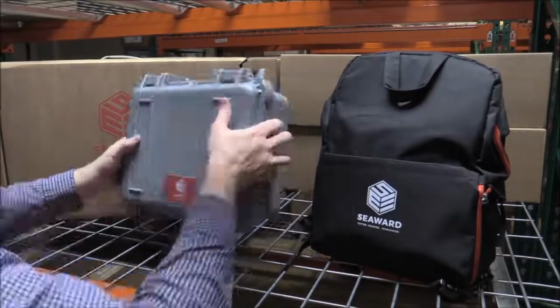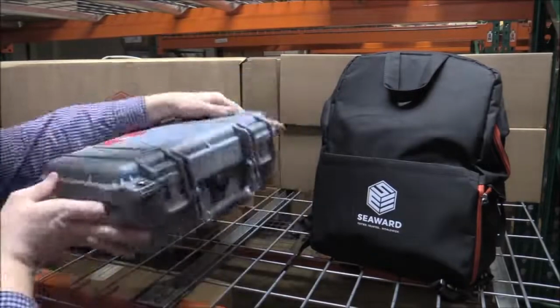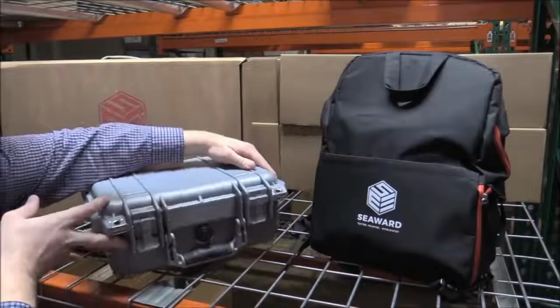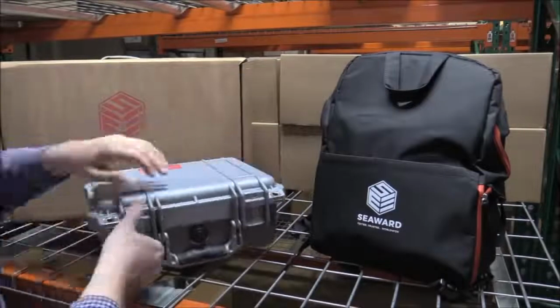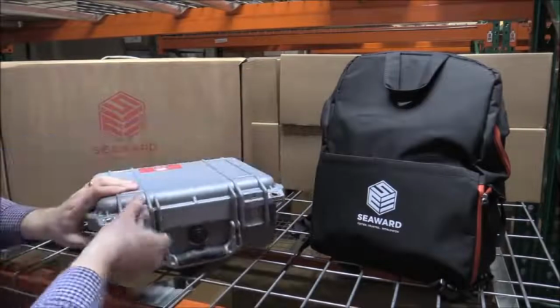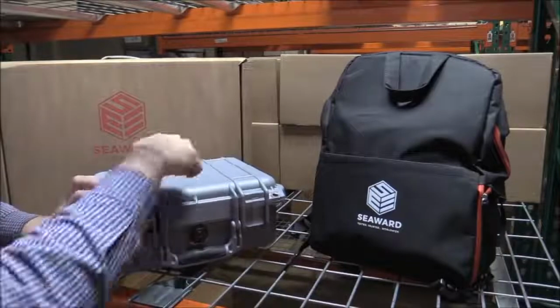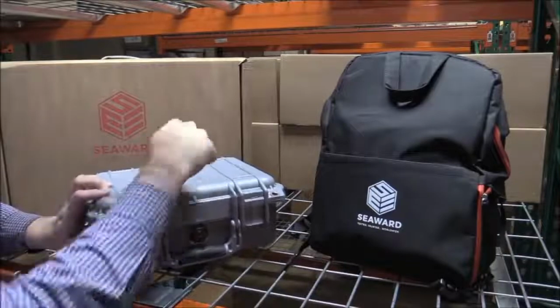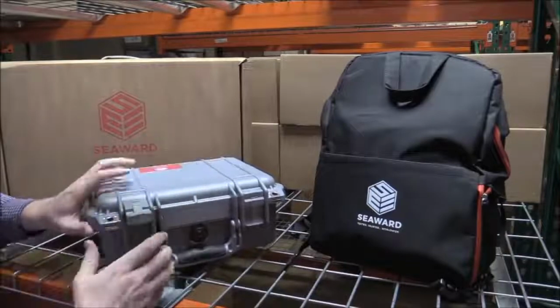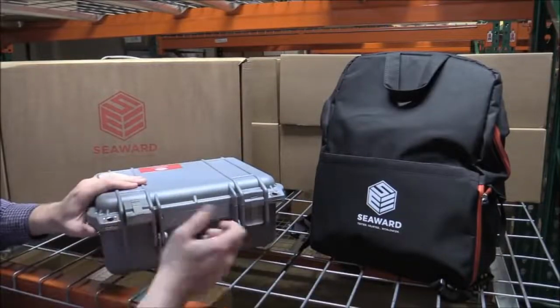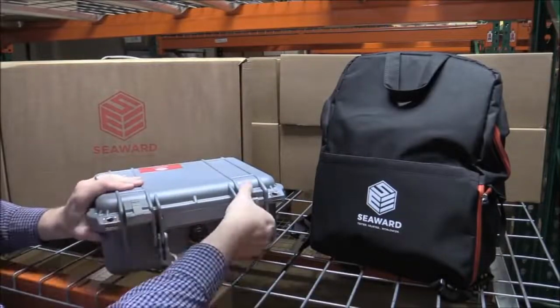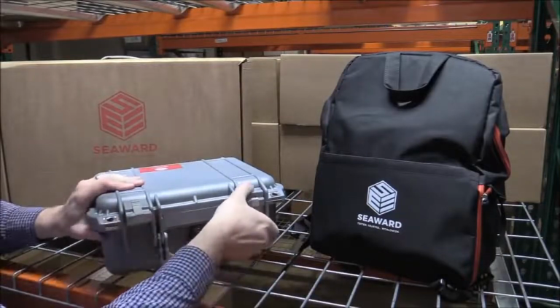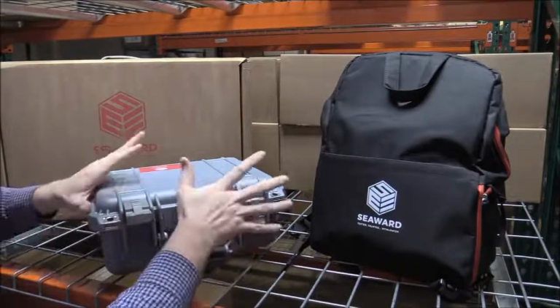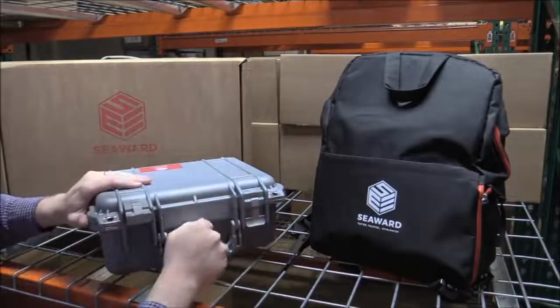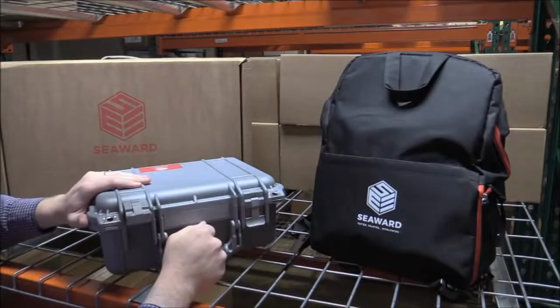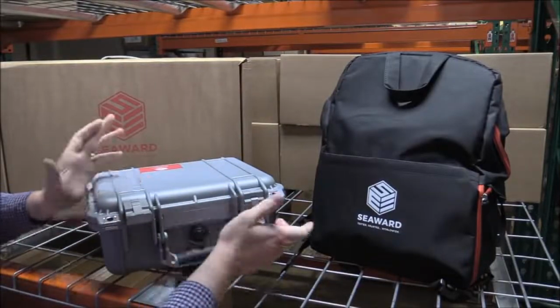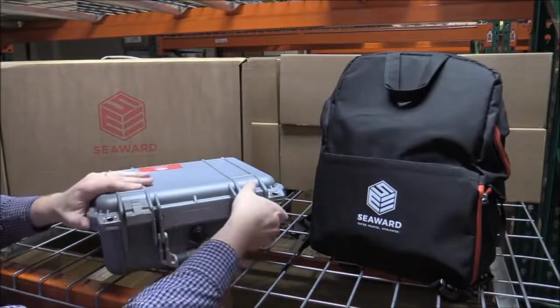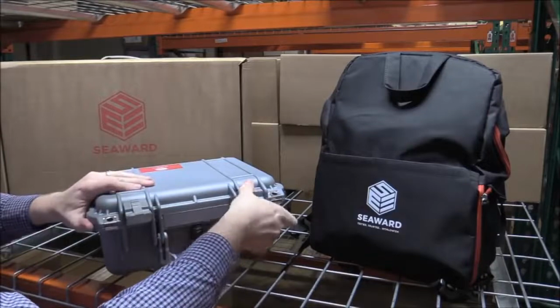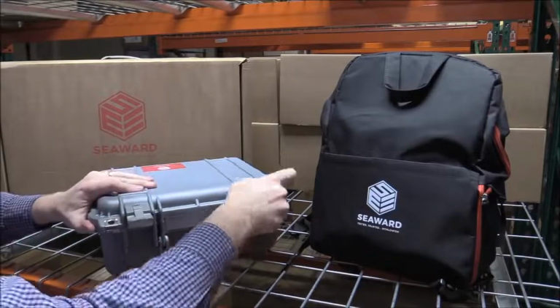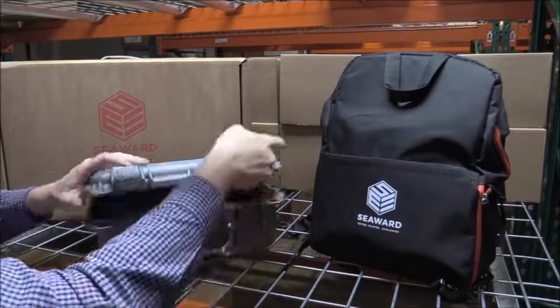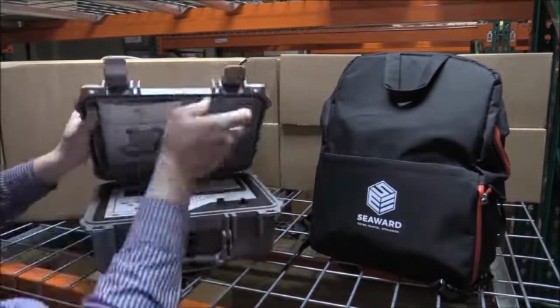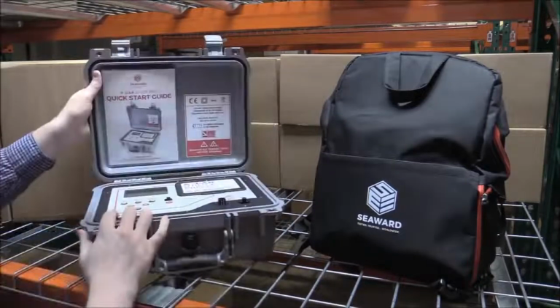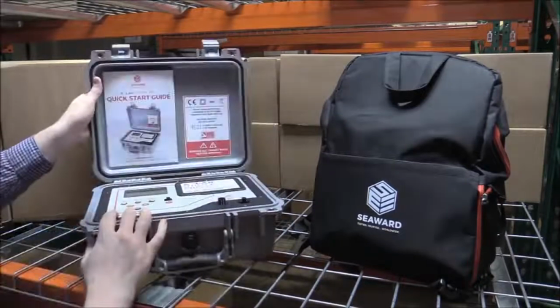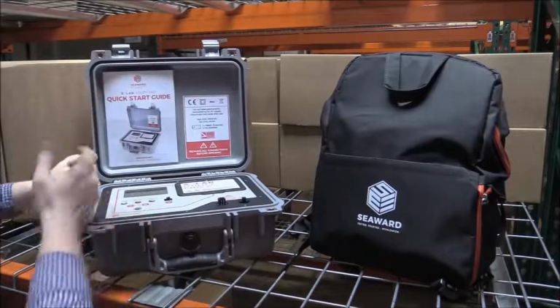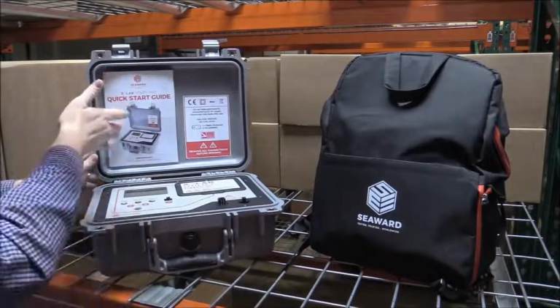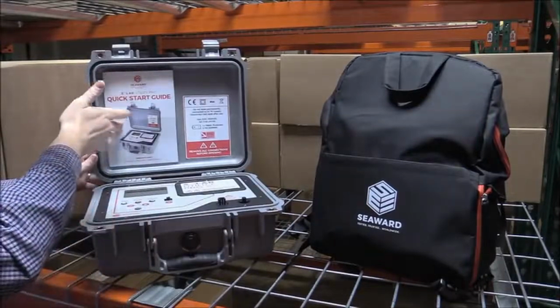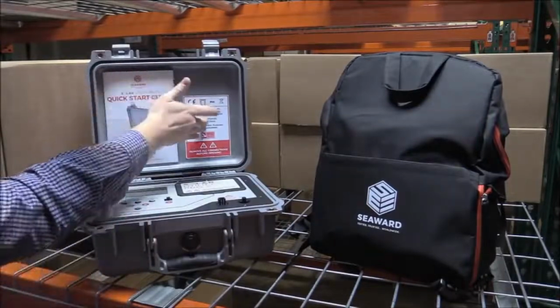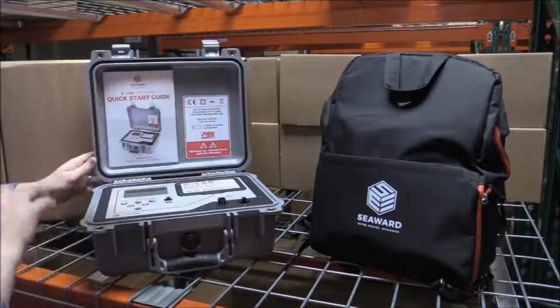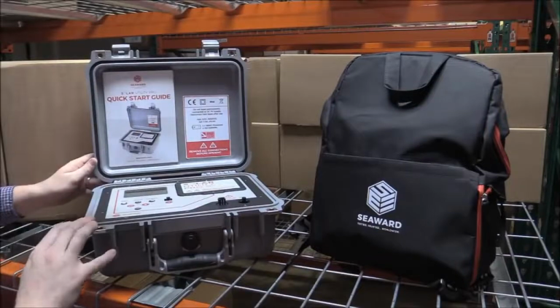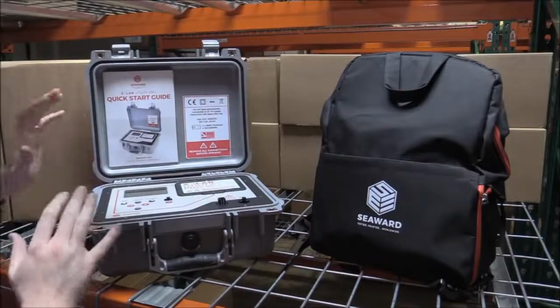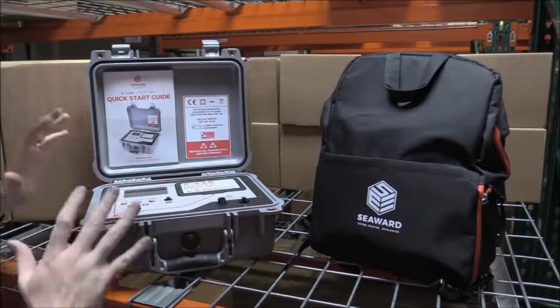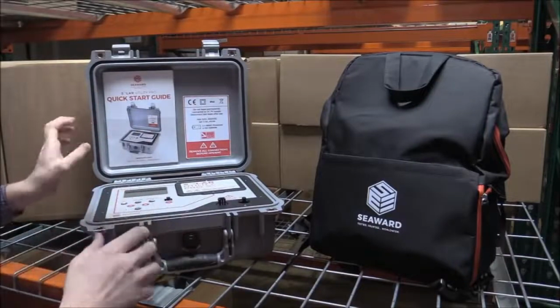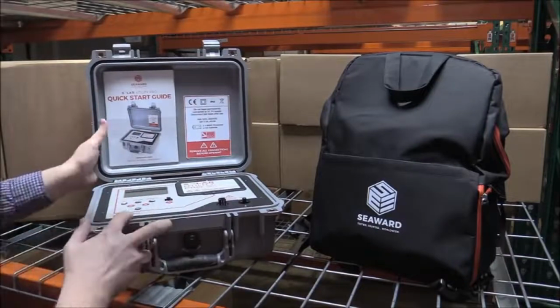Picking up the Solar Utility Pro itself, you can see we've designed this in a nice hard Peli case — and this is an official Peli case, not a knock-off brand or anything like that. Inside the unit we have the quick start guide, and we've got some warnings here just to make sure that everyone's operating safely.